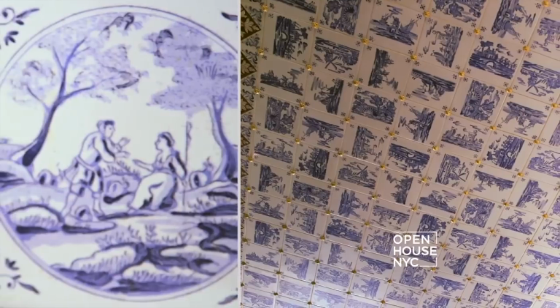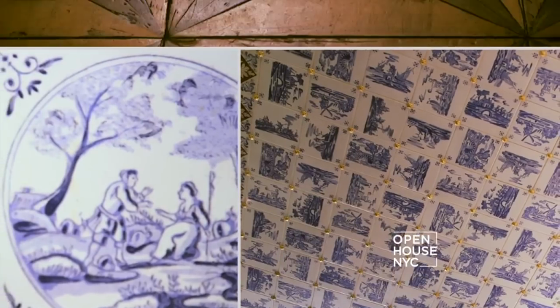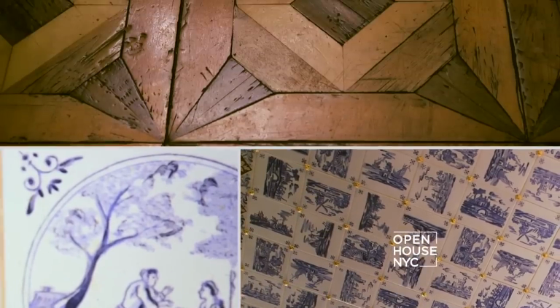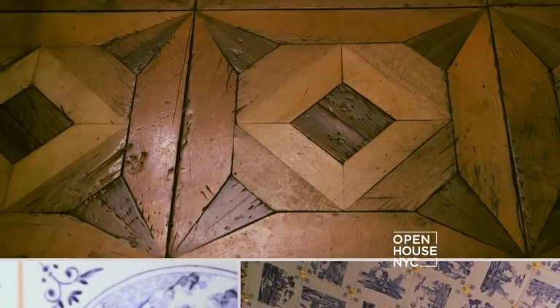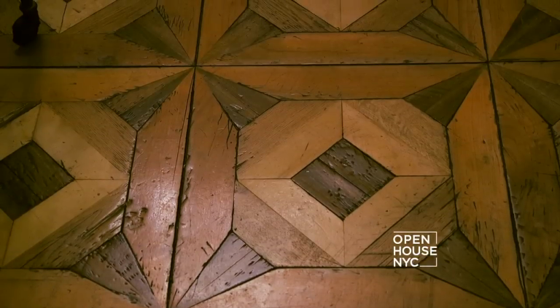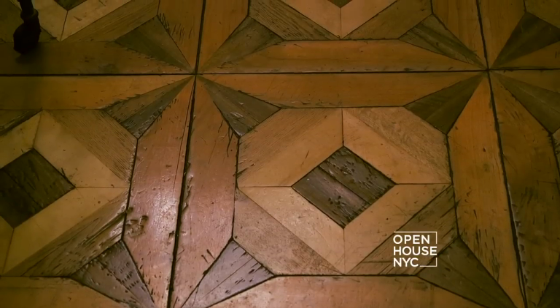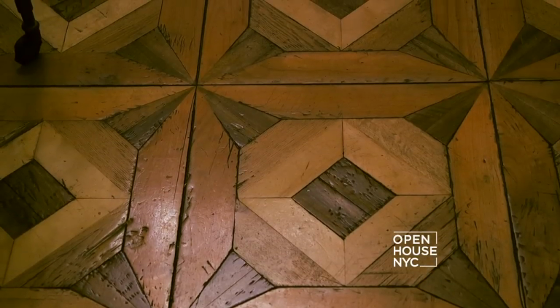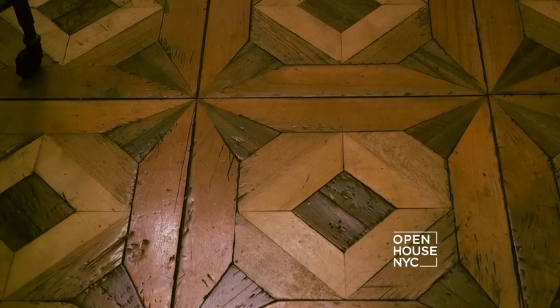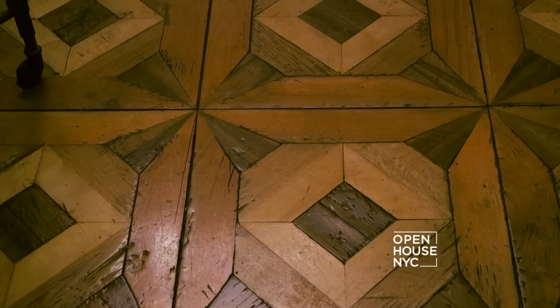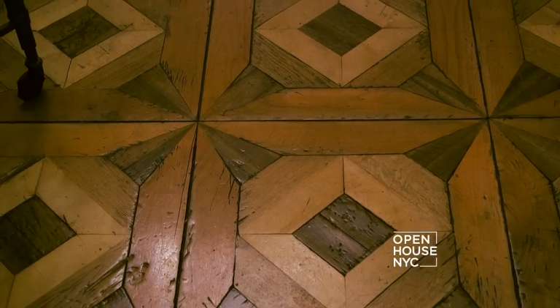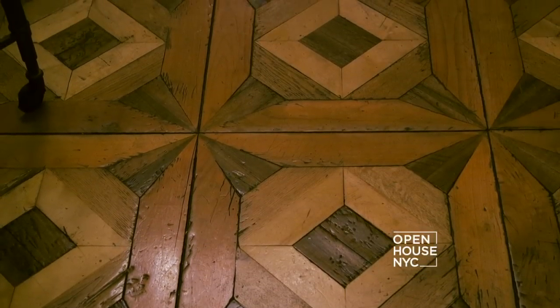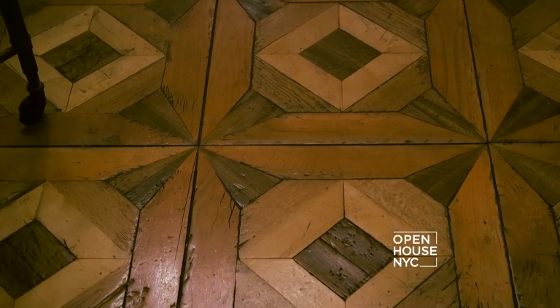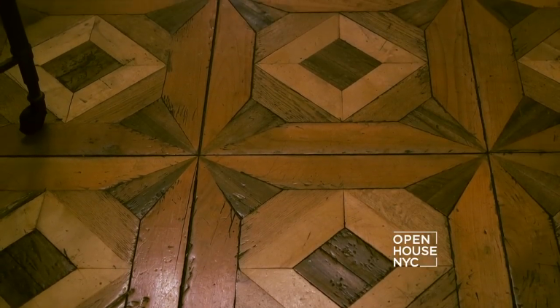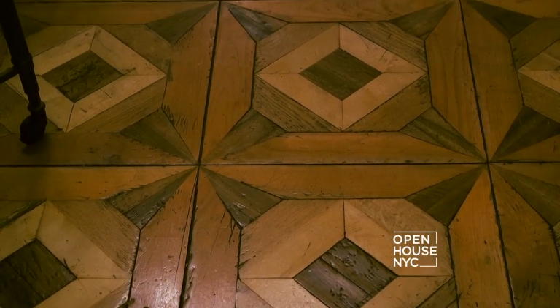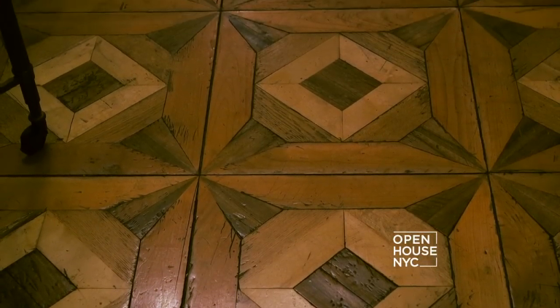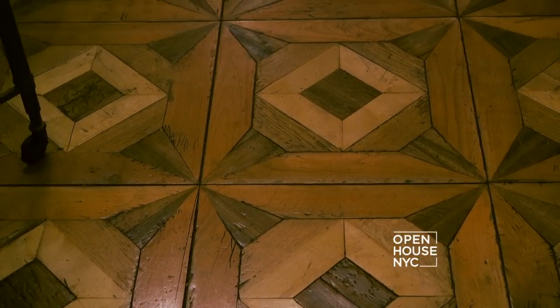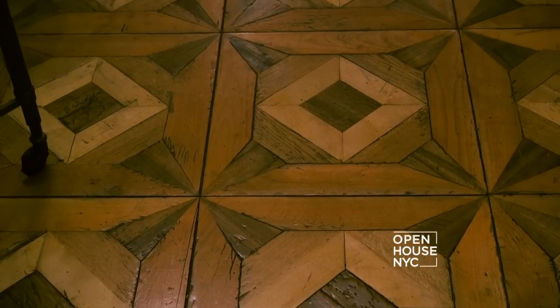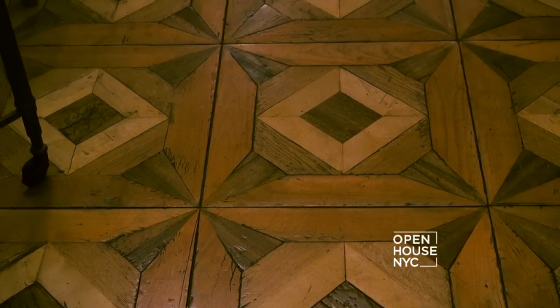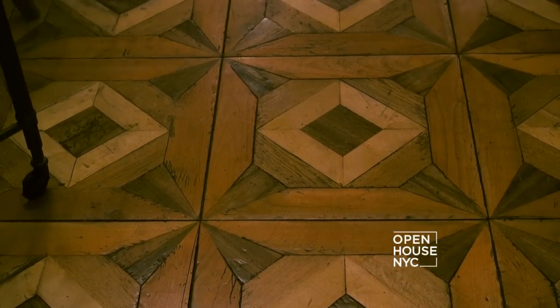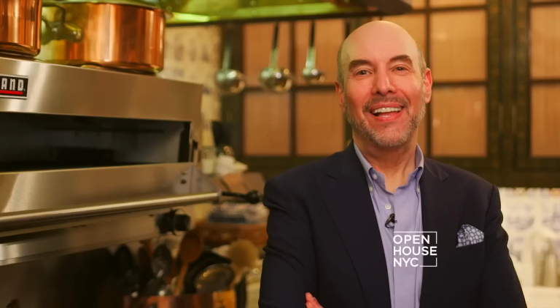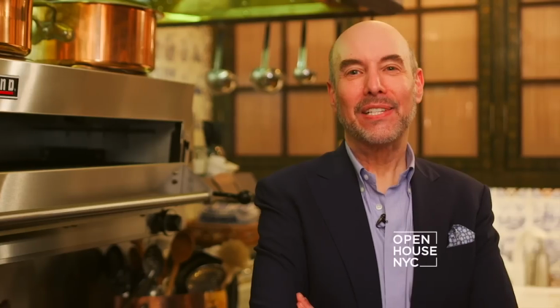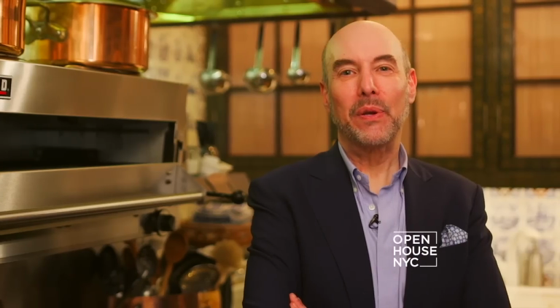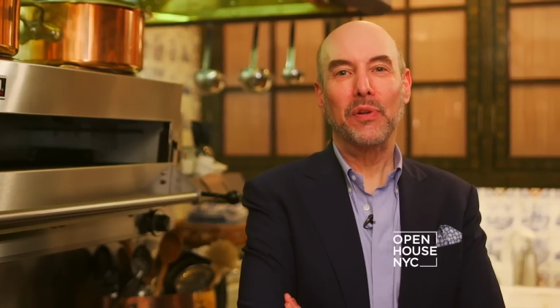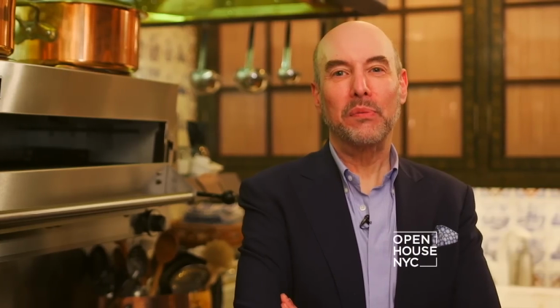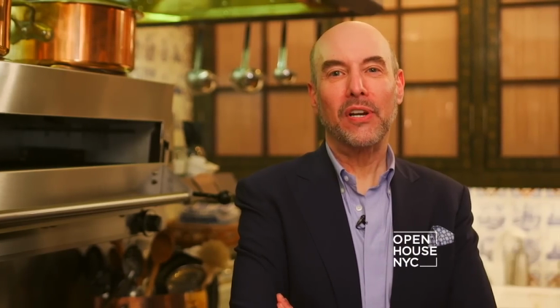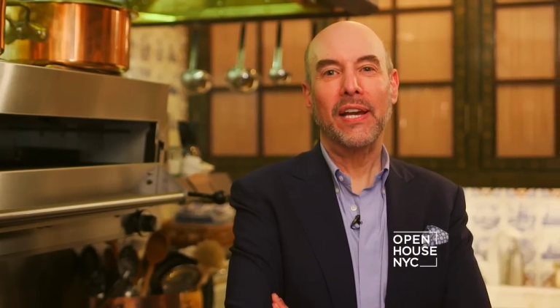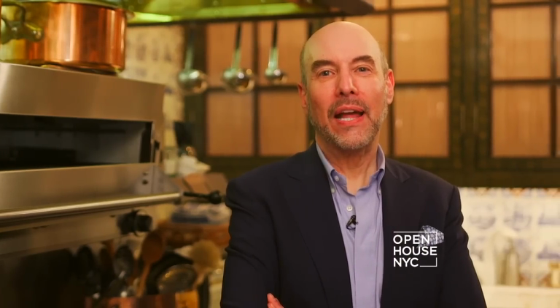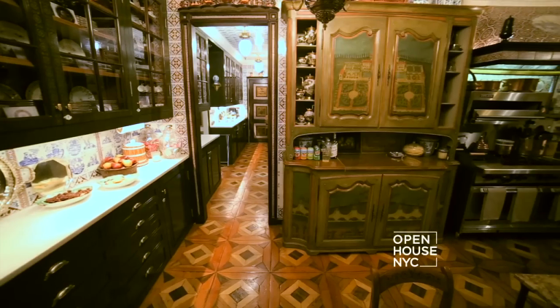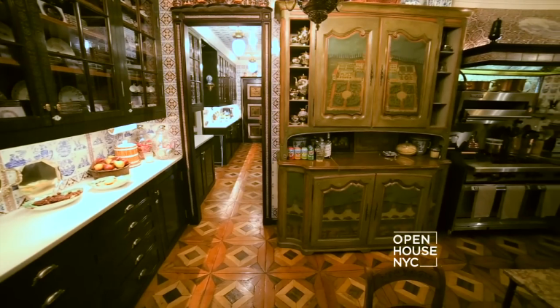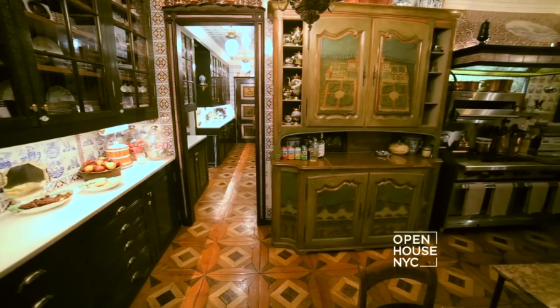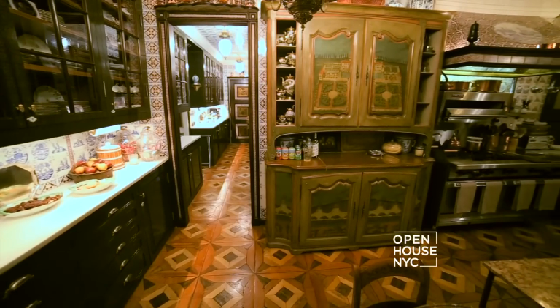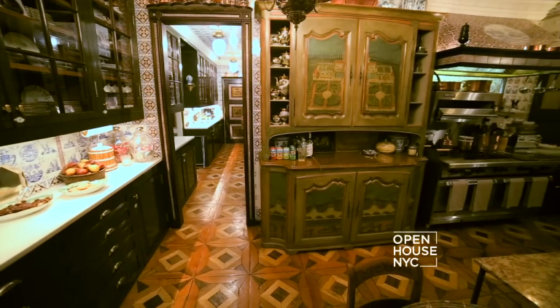The floor, a parquetry design of hardwoods, is both practical and beautiful. It's a beautiful room to cook in as well as to dine in.